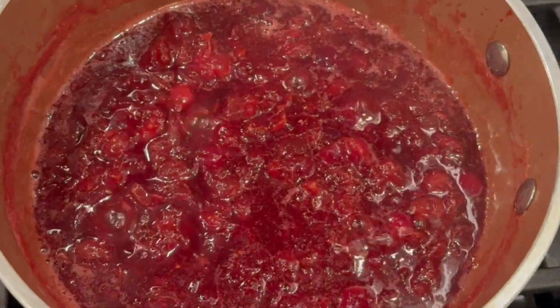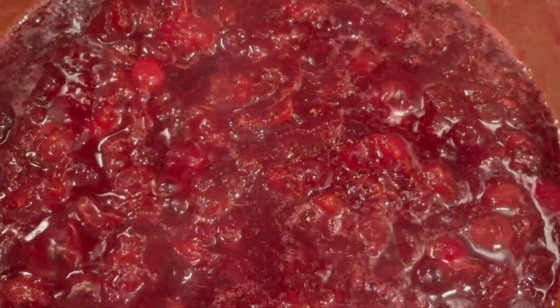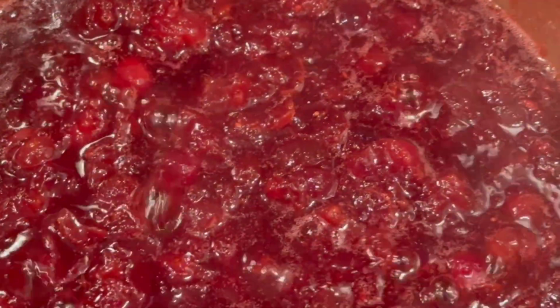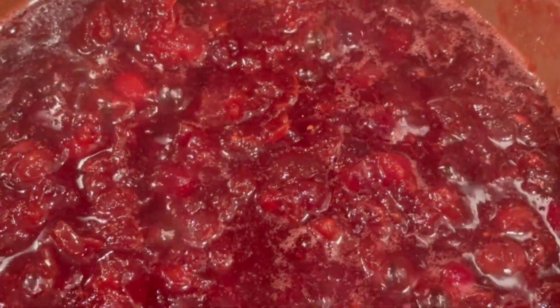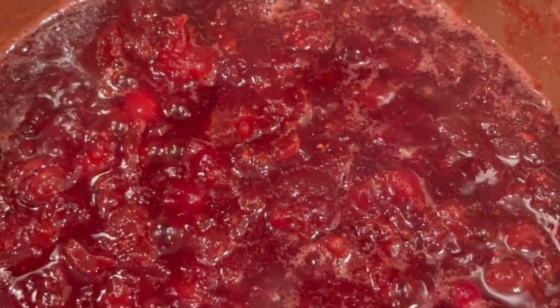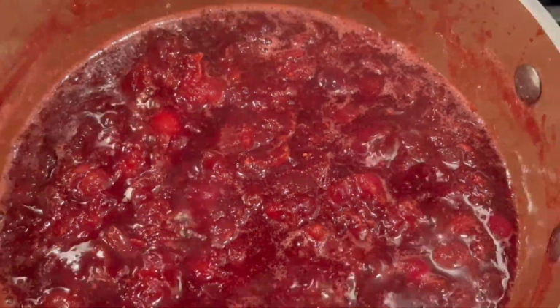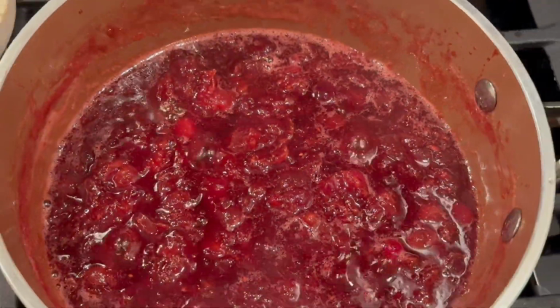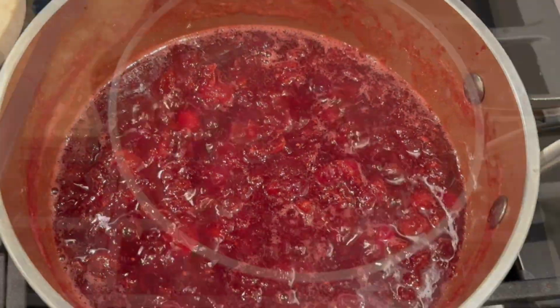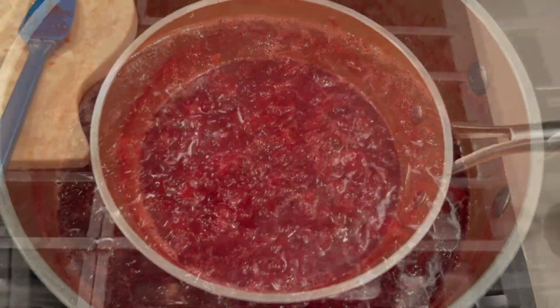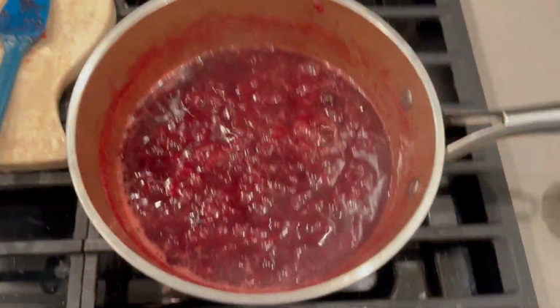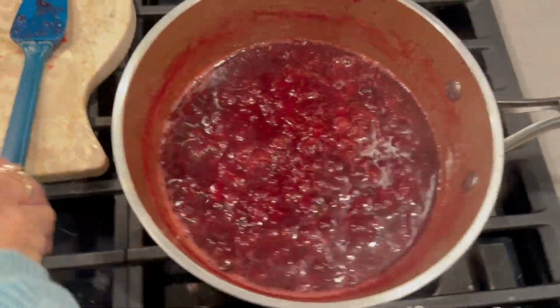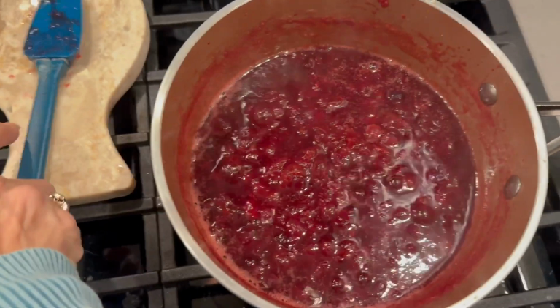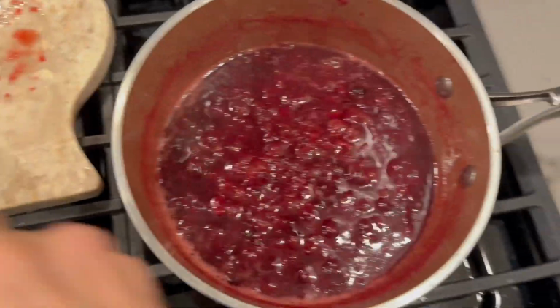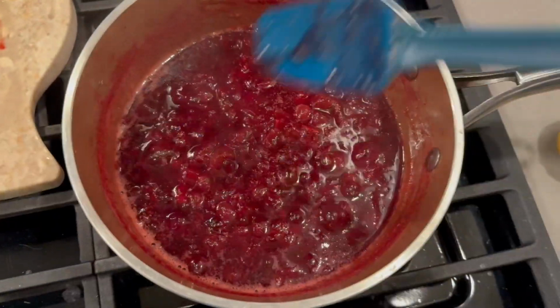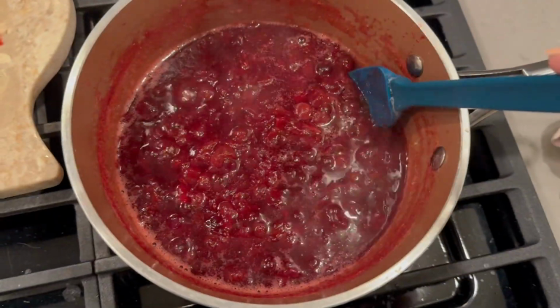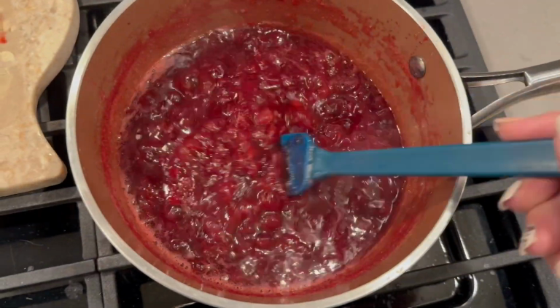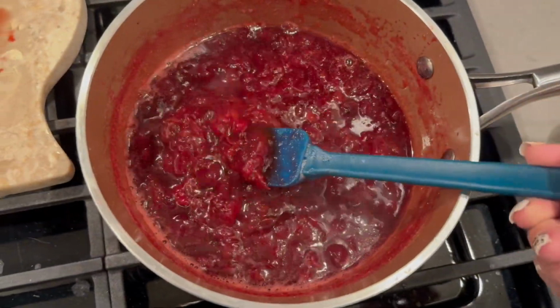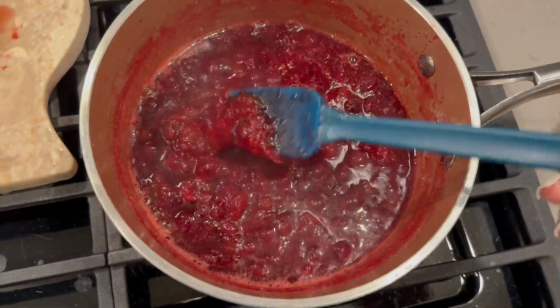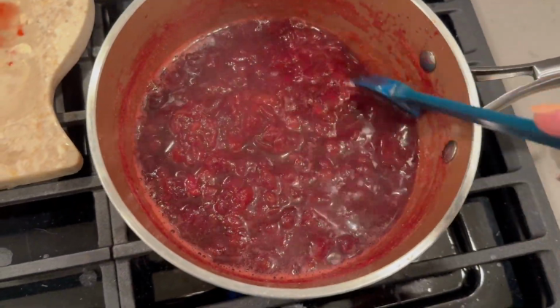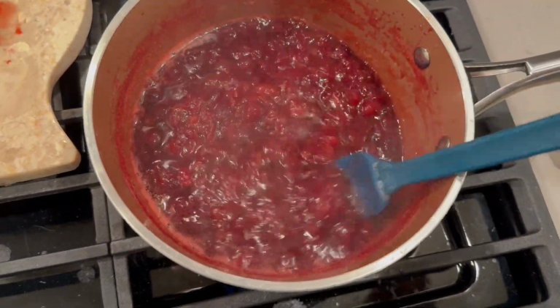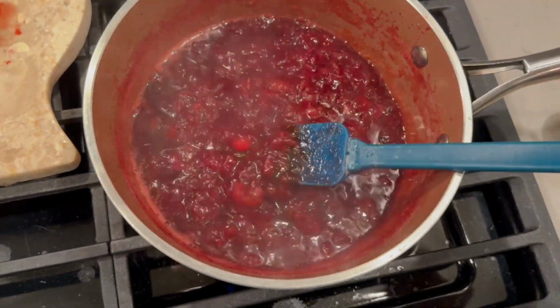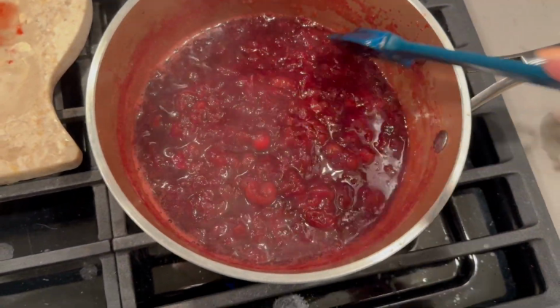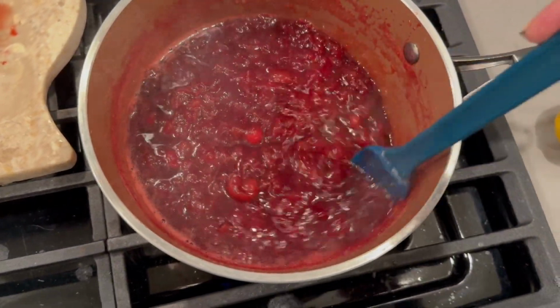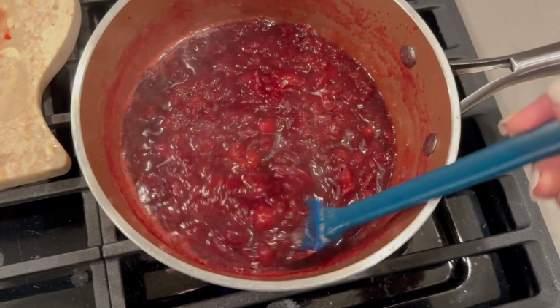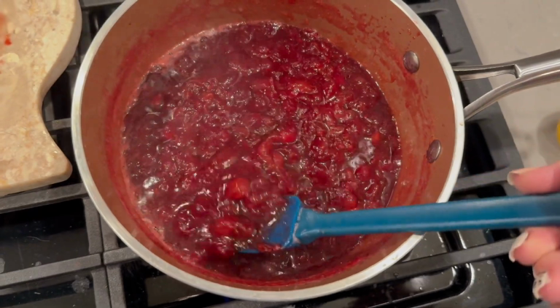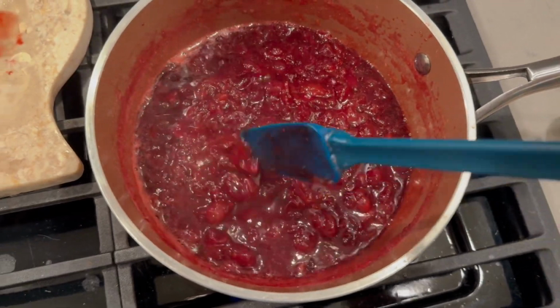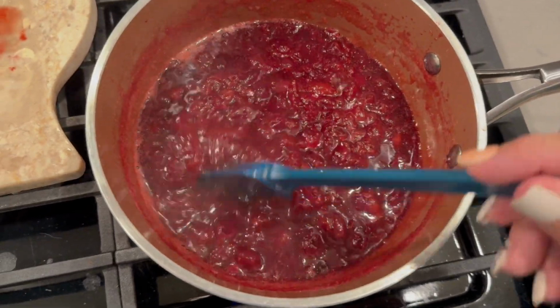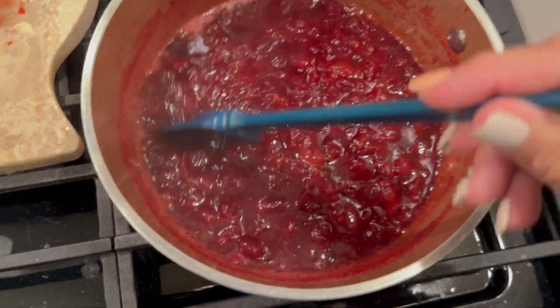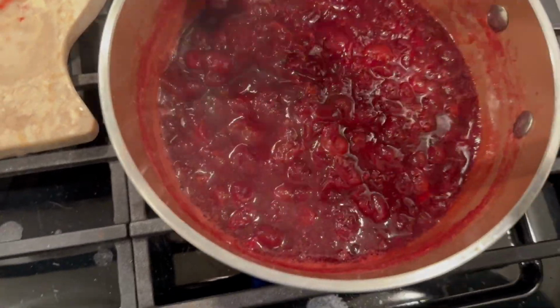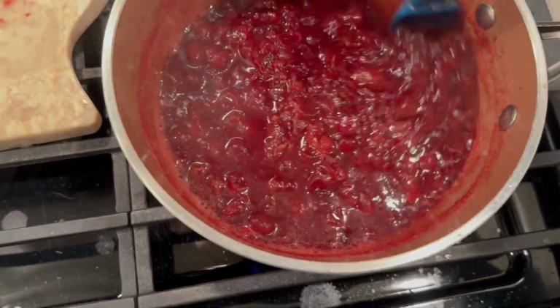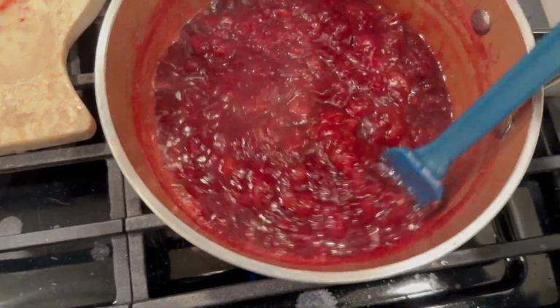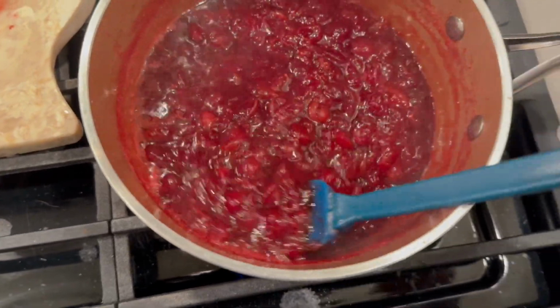These have been simmering for 20 minutes — not boiling, simmering. They're ready to come off the stove and go into the container that I'll be serving them in.